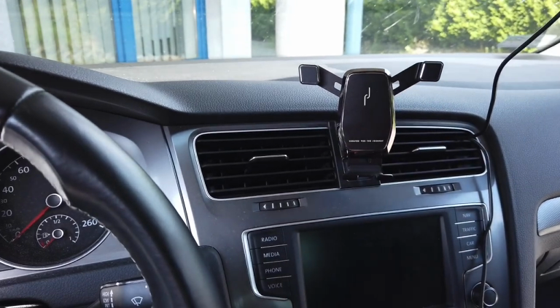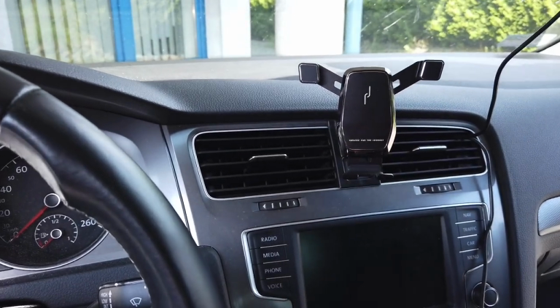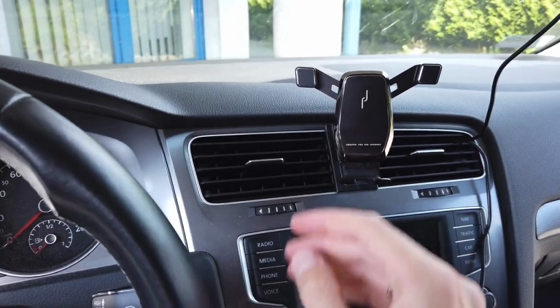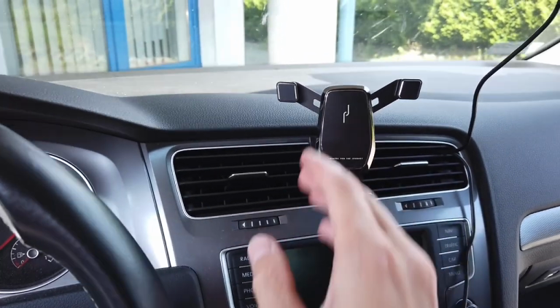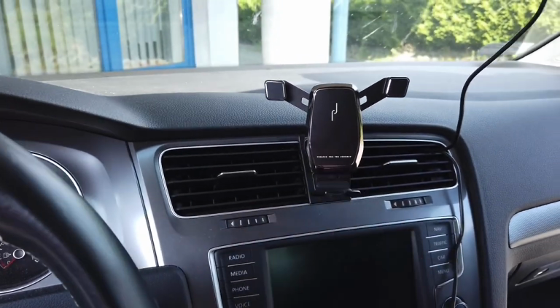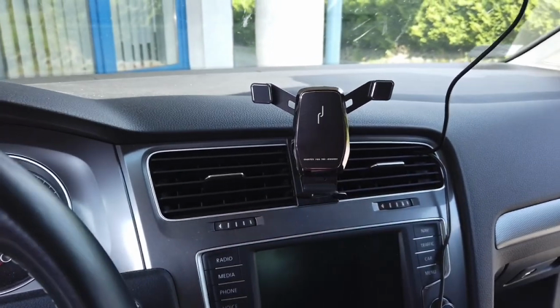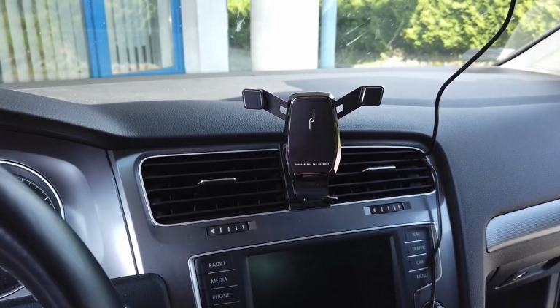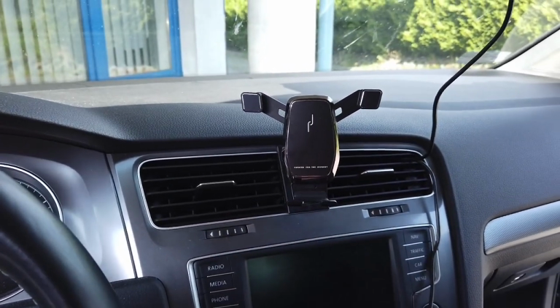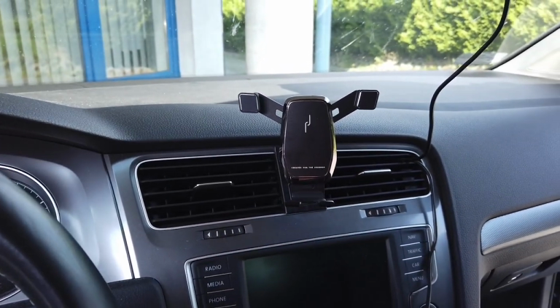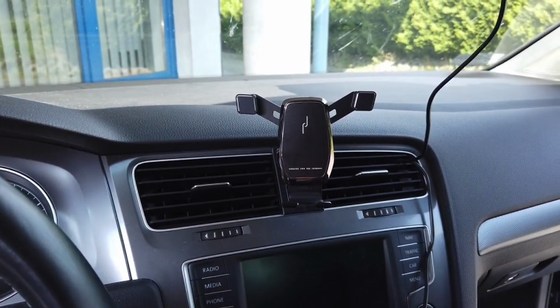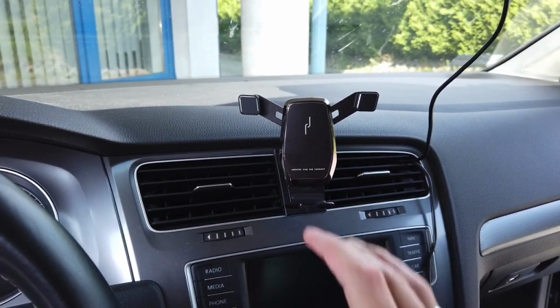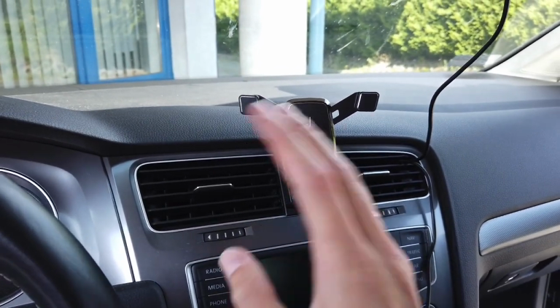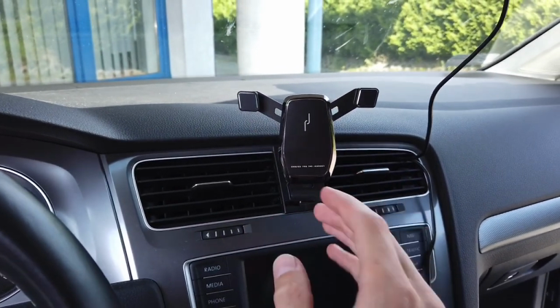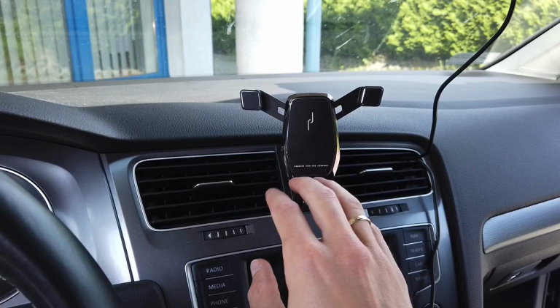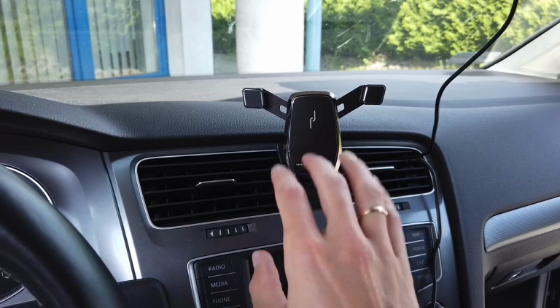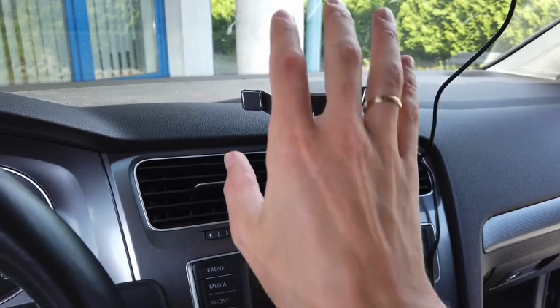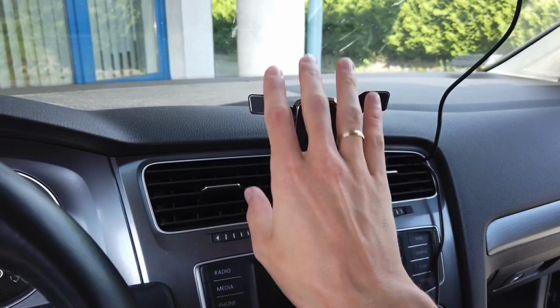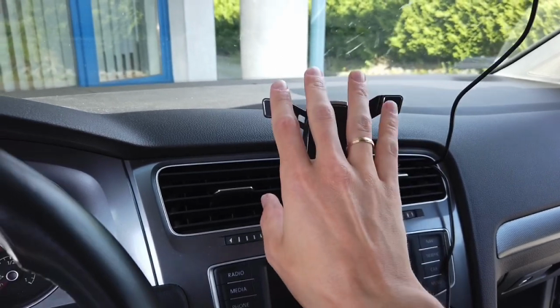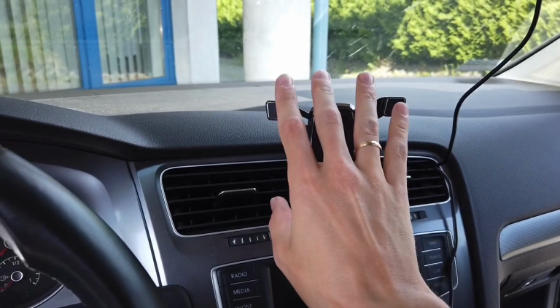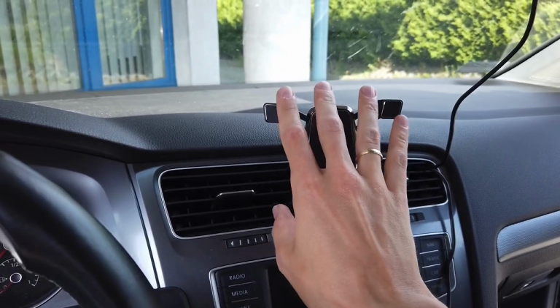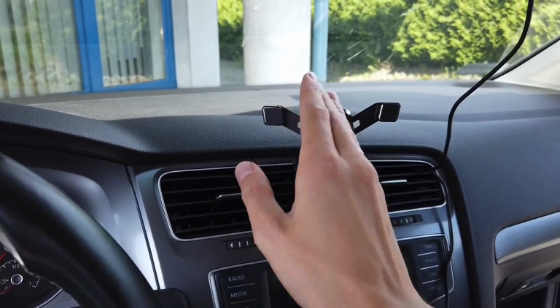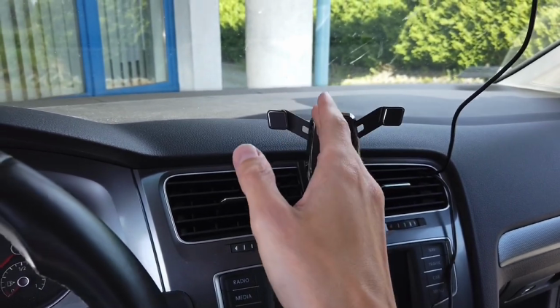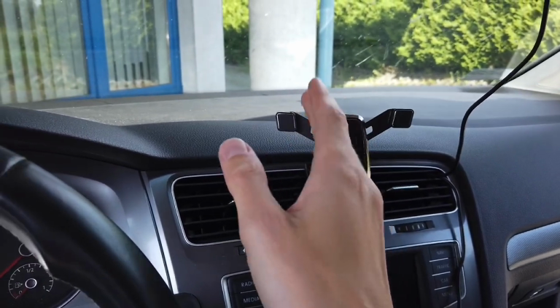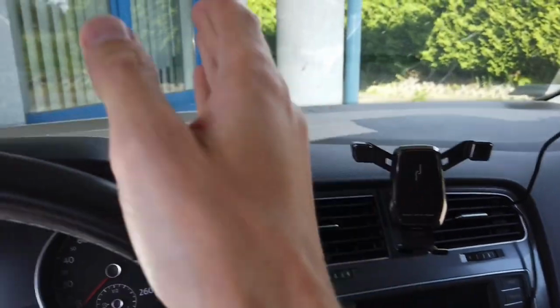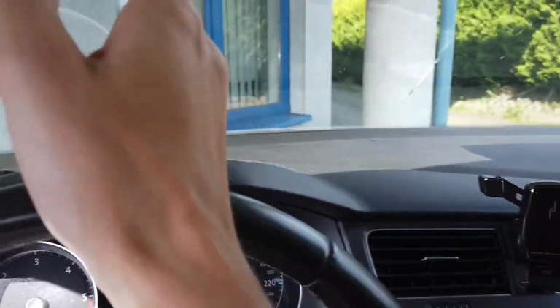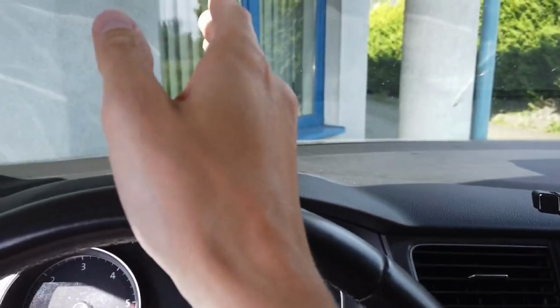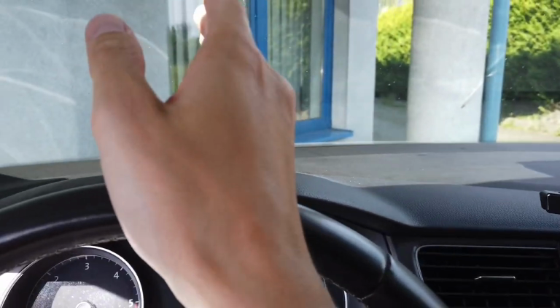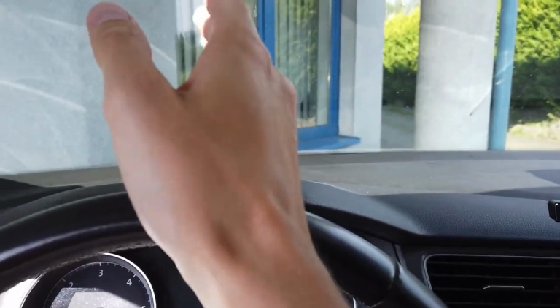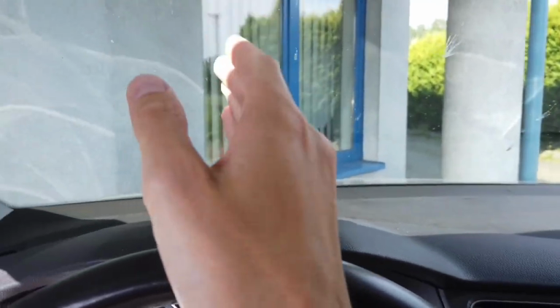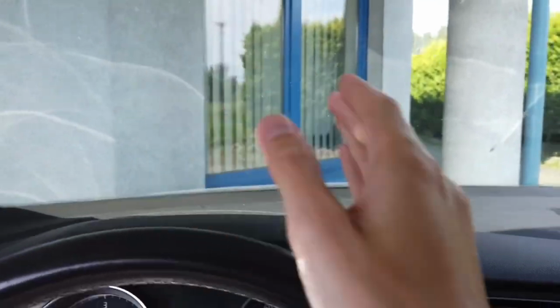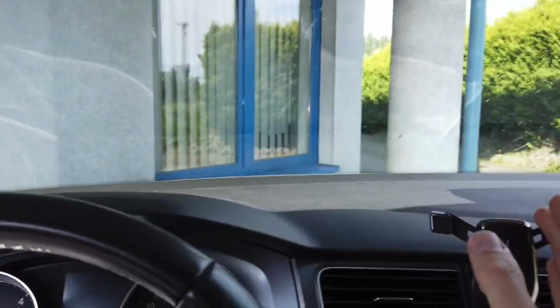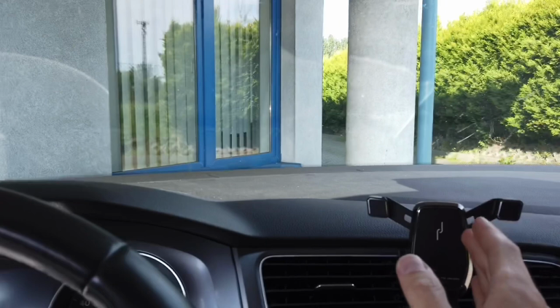For example, if you are logging your engine with OBD11 or something like that, you want this to be as close to your view as possible.